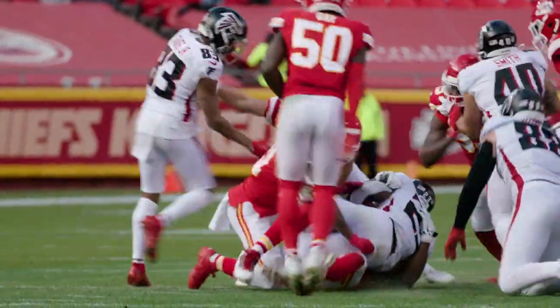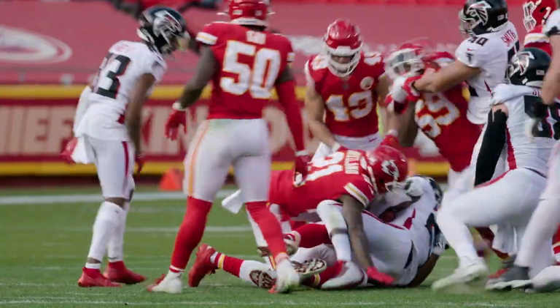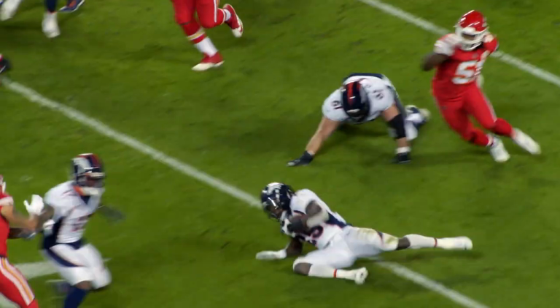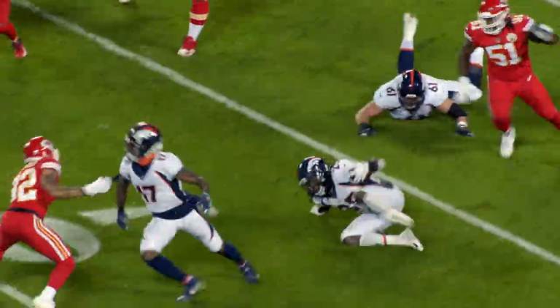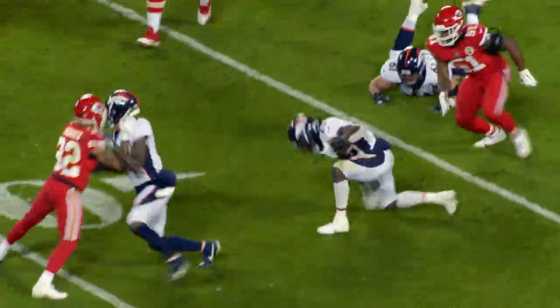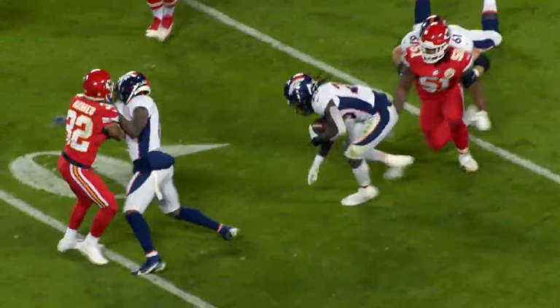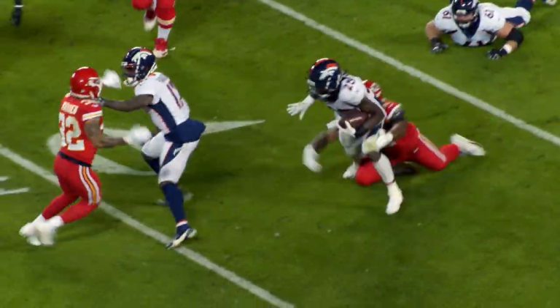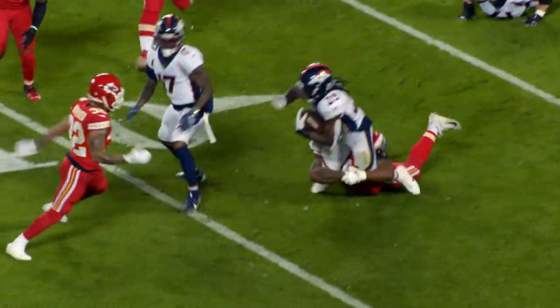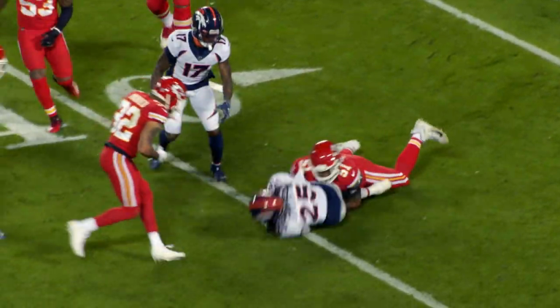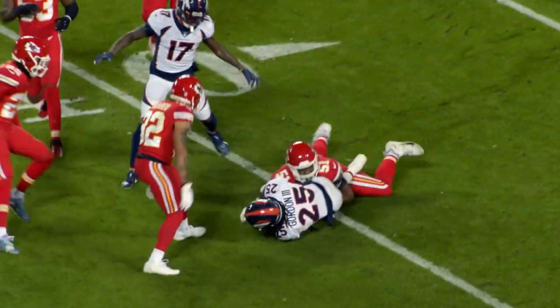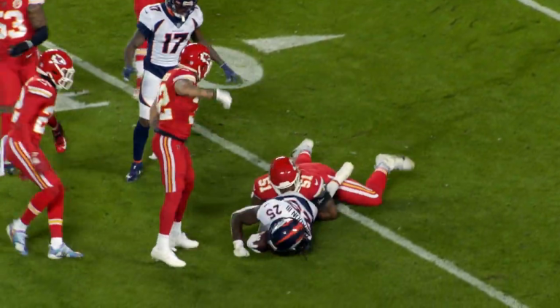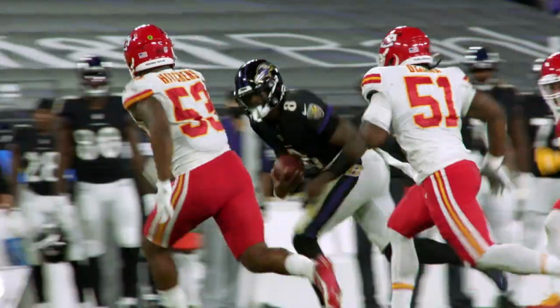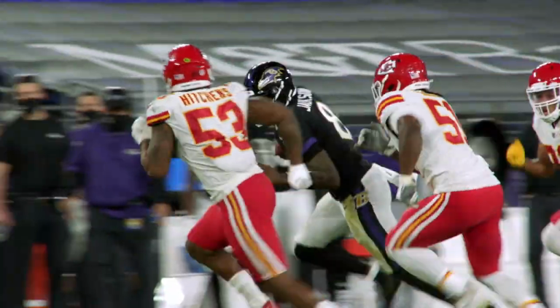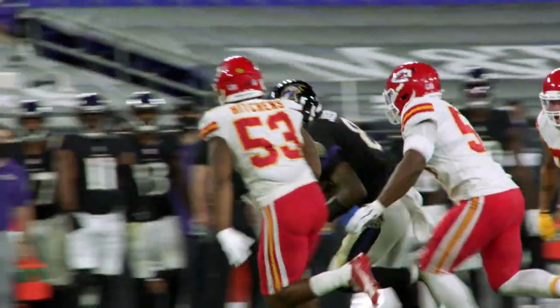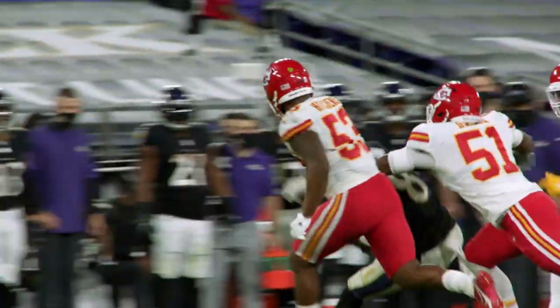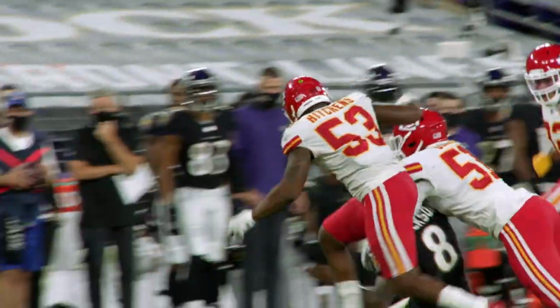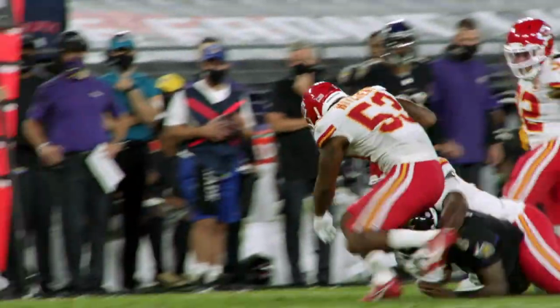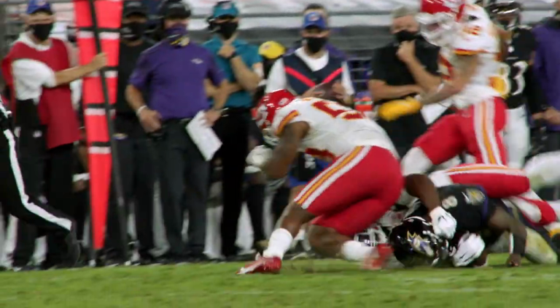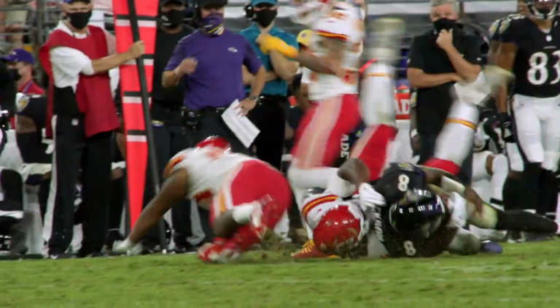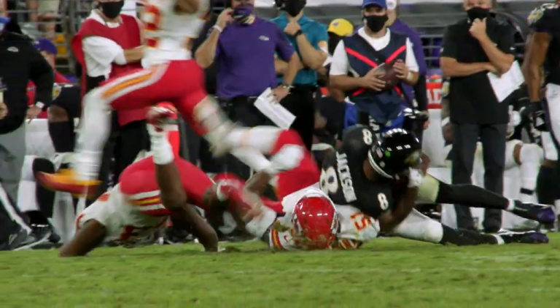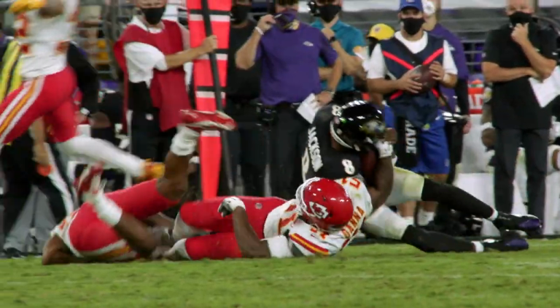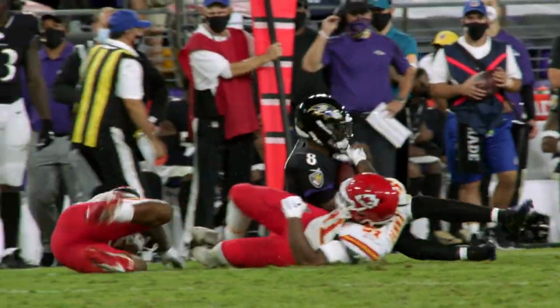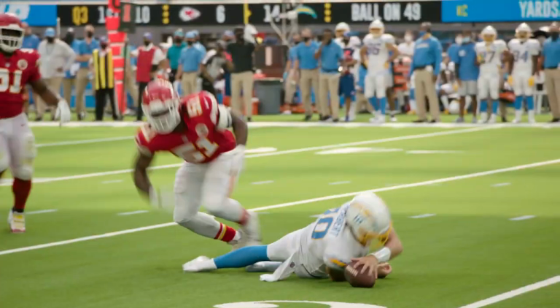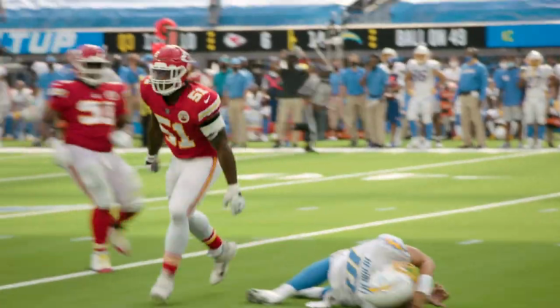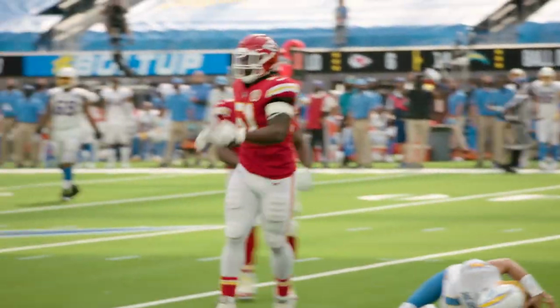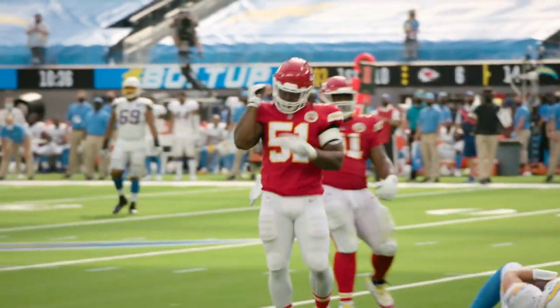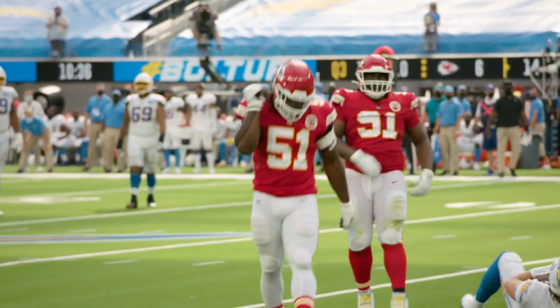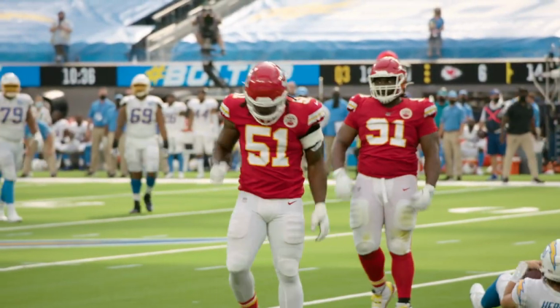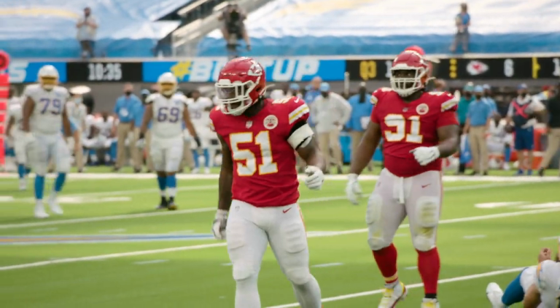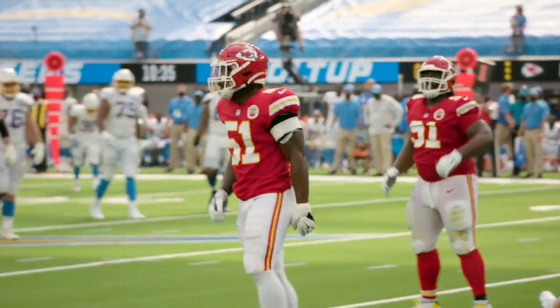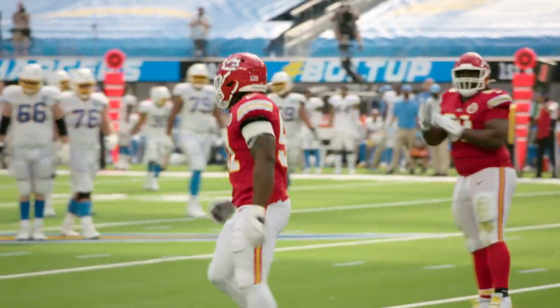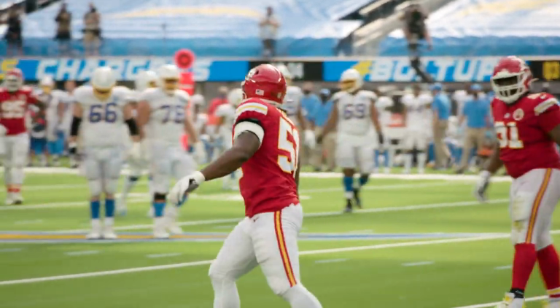And when you consider the fact that the Chiefs got him with pick number 177, Dana has the makings of a steal for the front office if he can build on his strong rookie campaign in 2021.